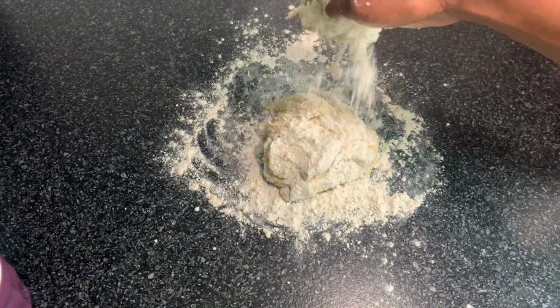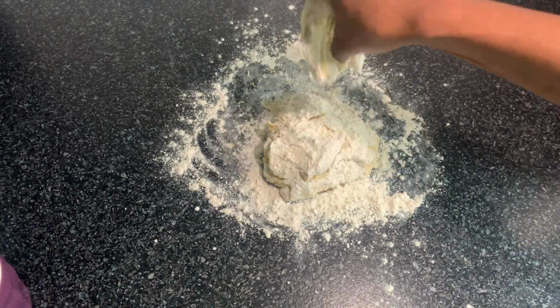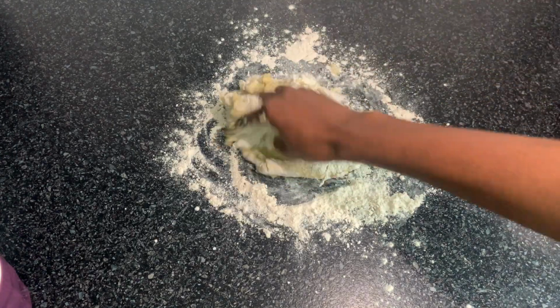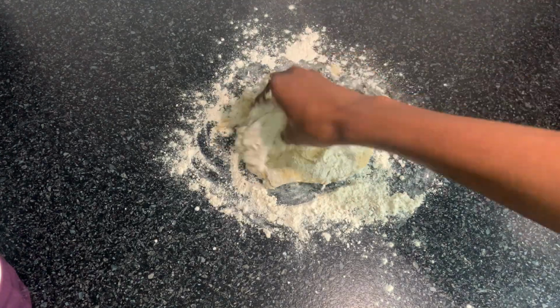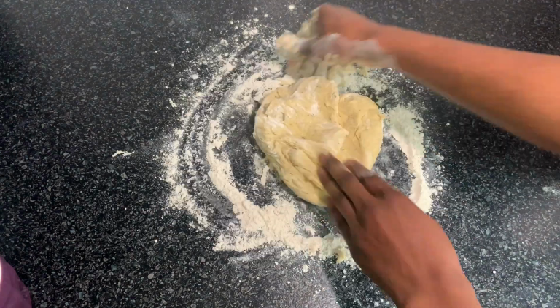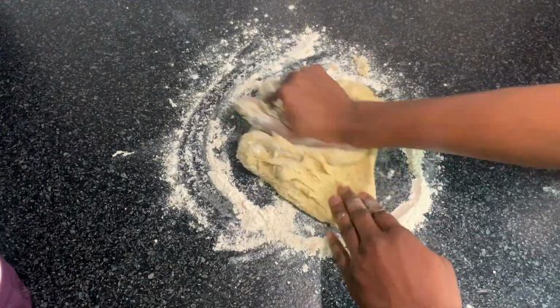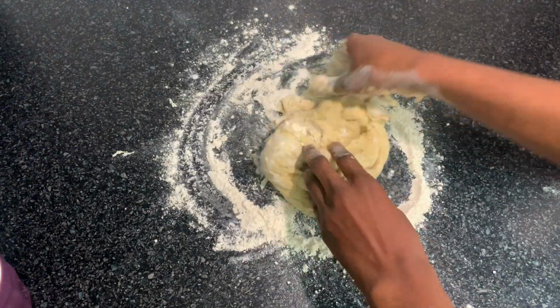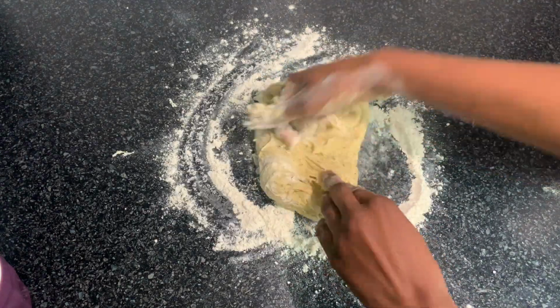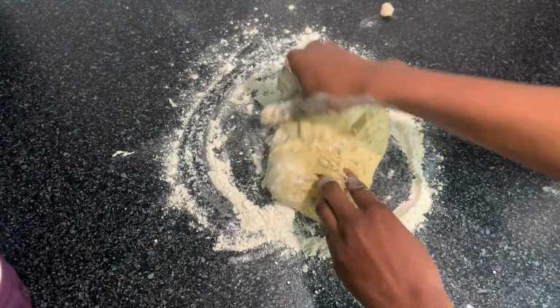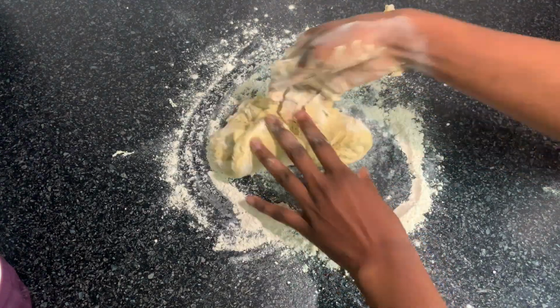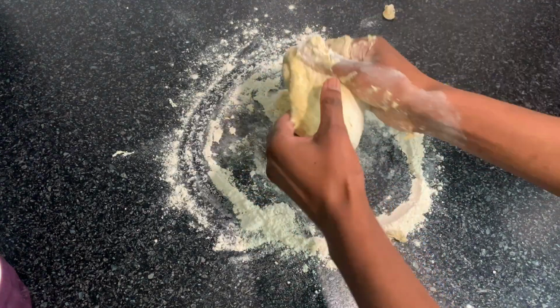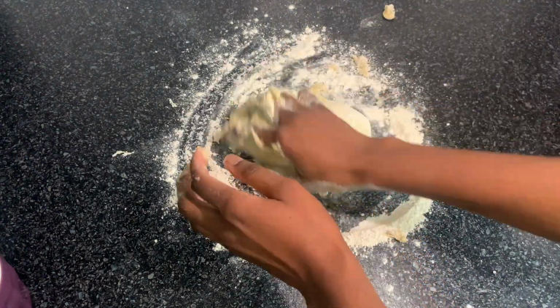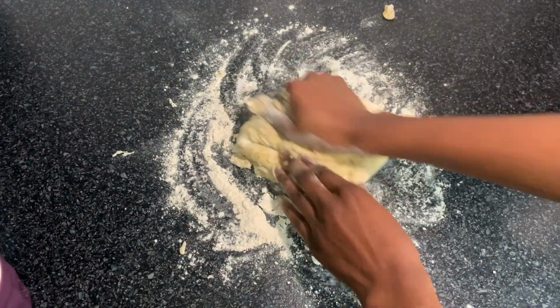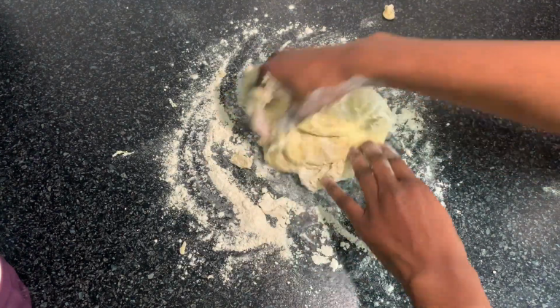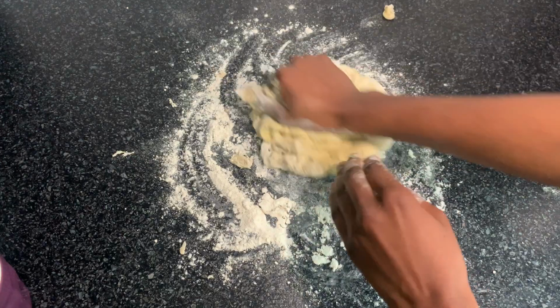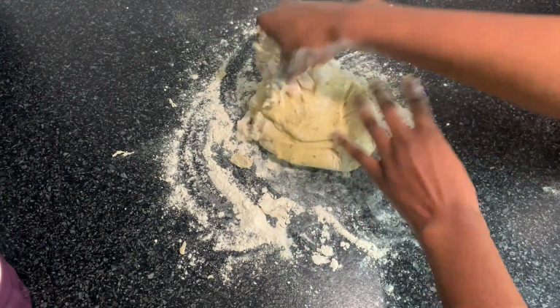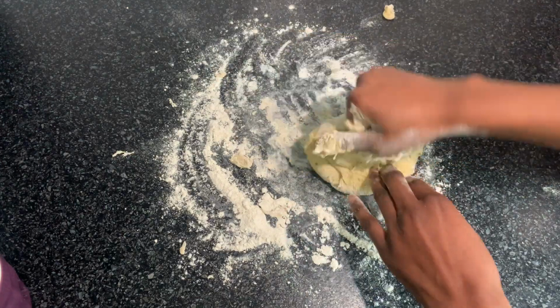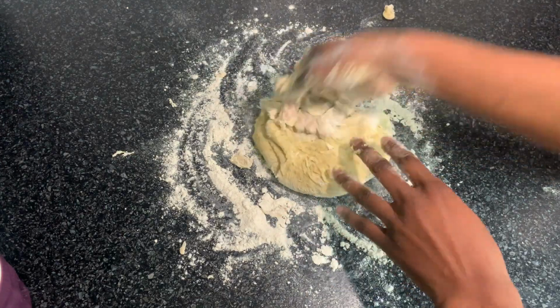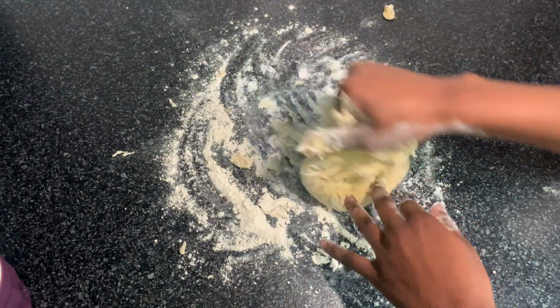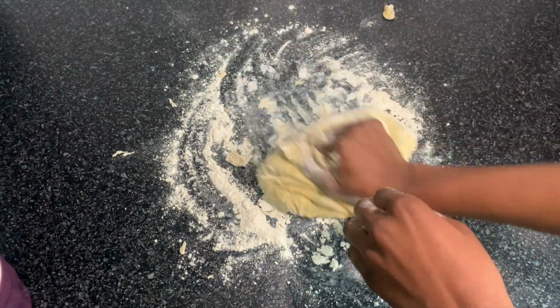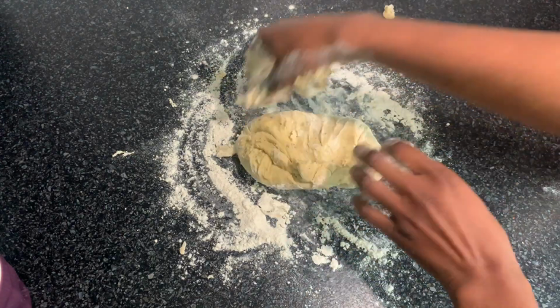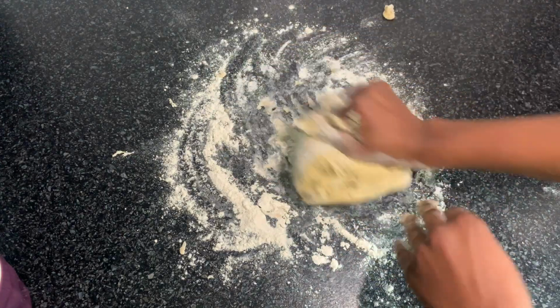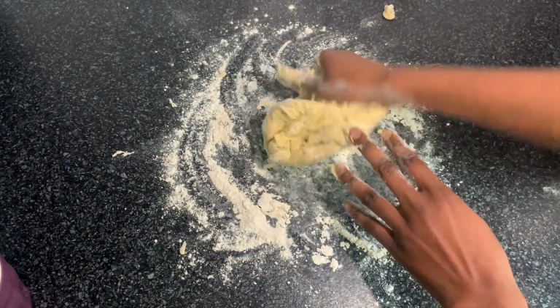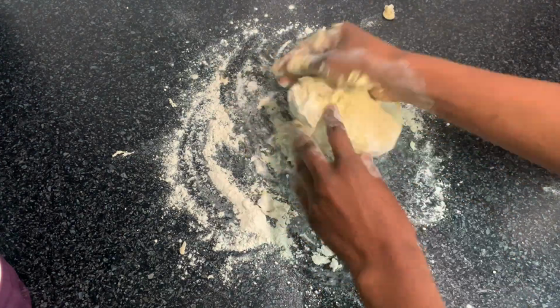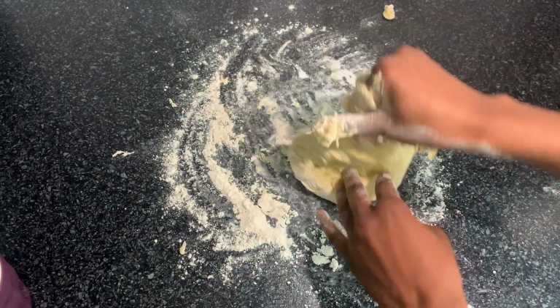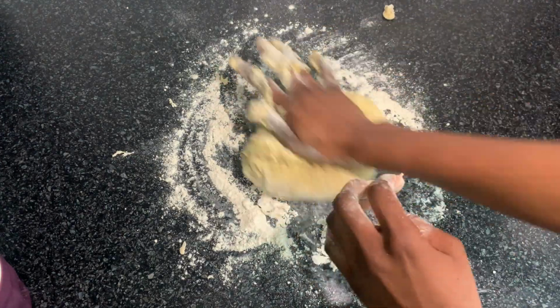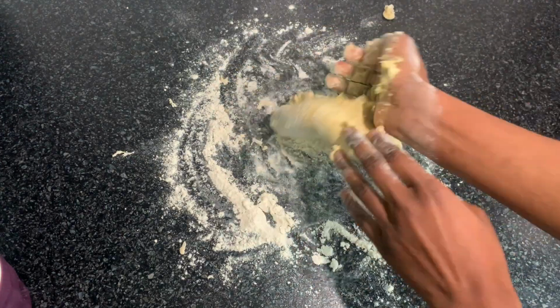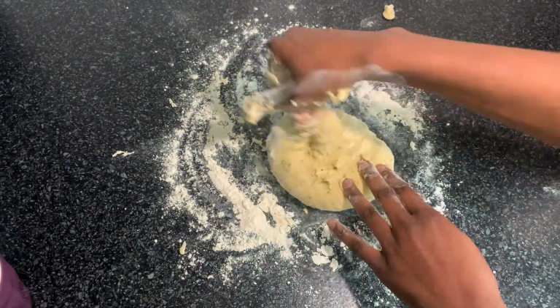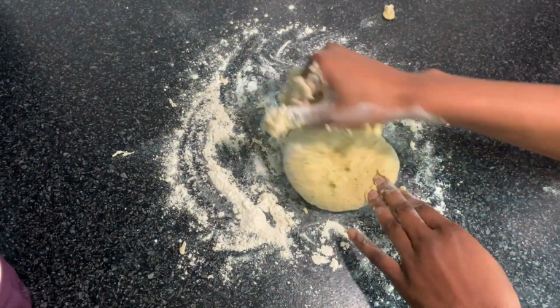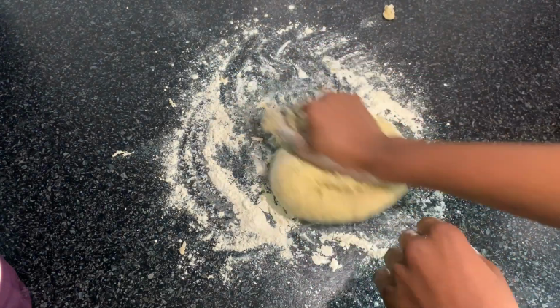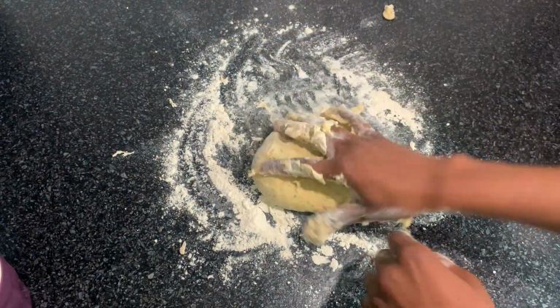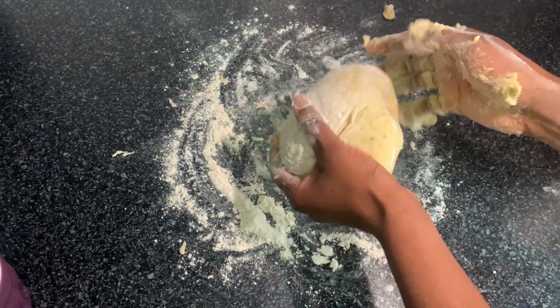My dough is very sticky and very soft, so I'm going to add more flour to it and knead it for five minutes until my dough becomes a little bit thicker.